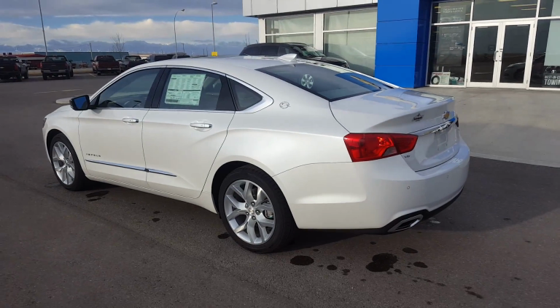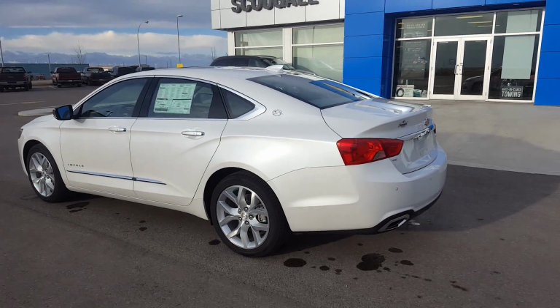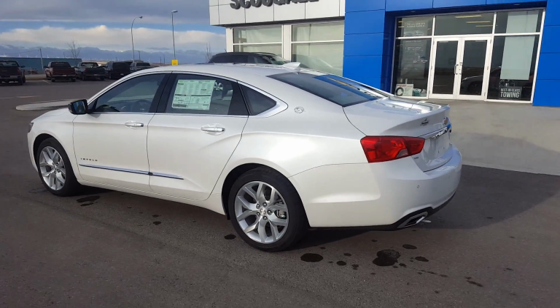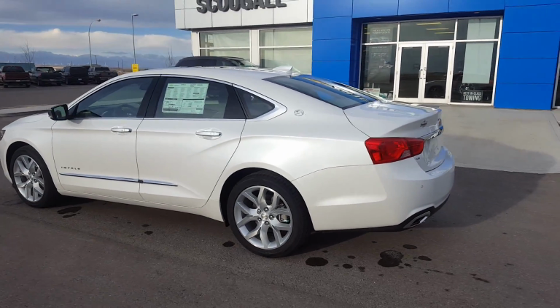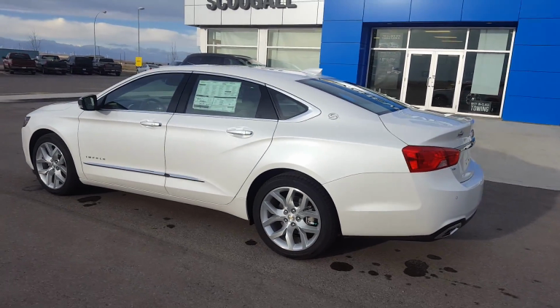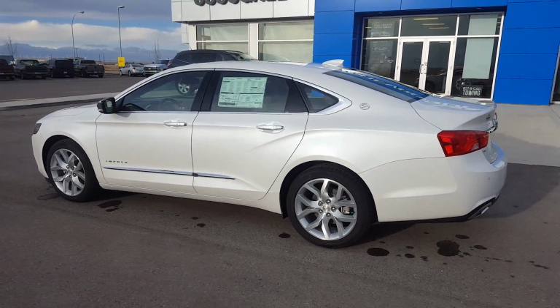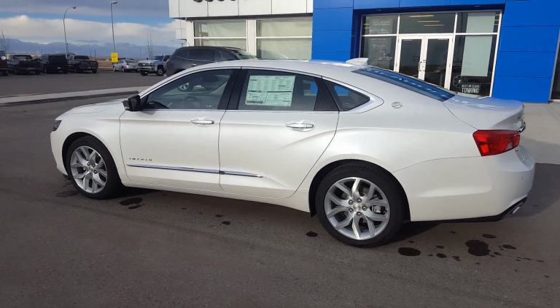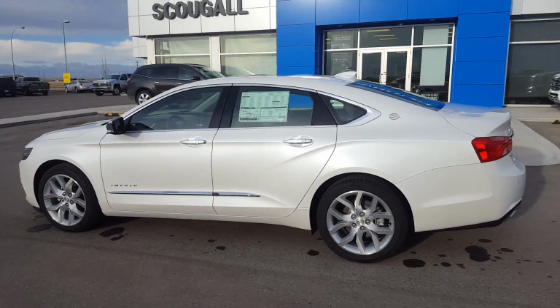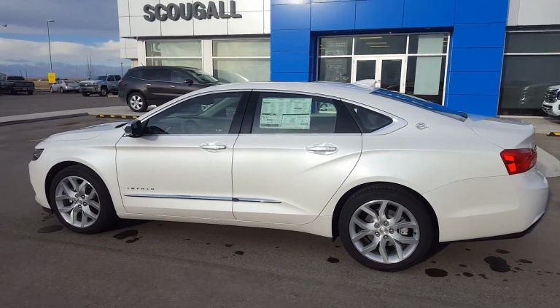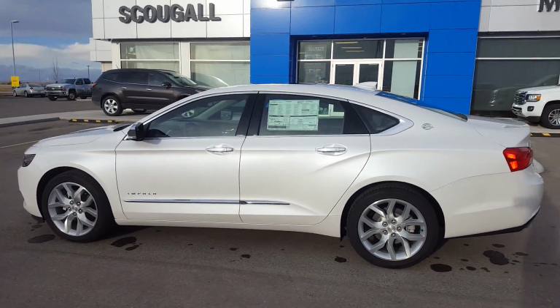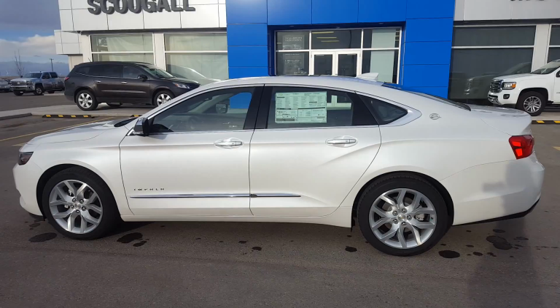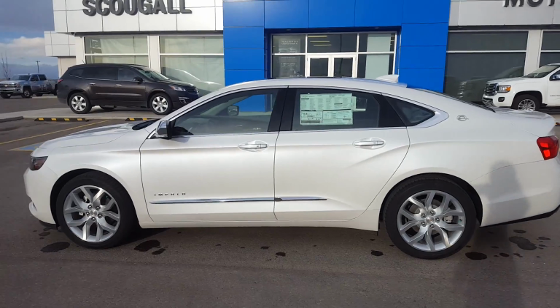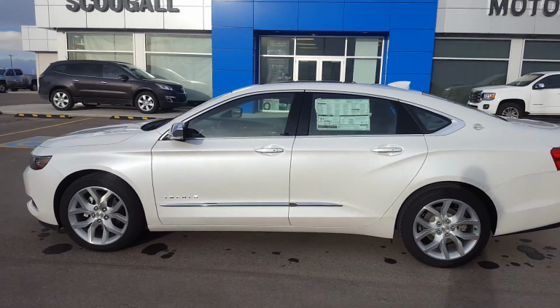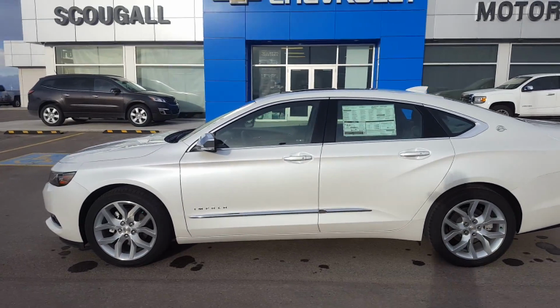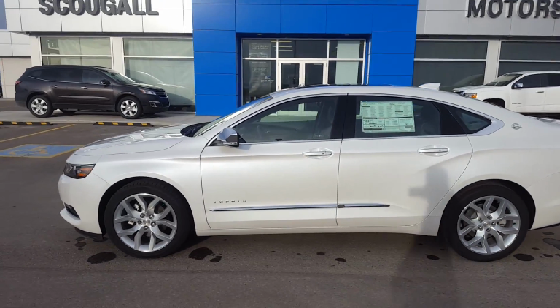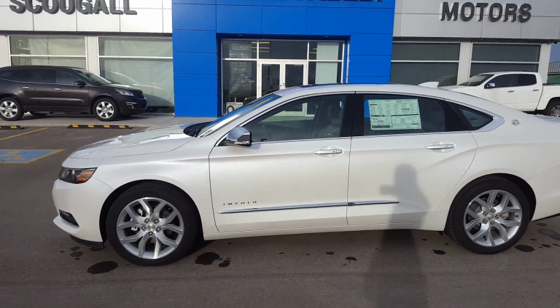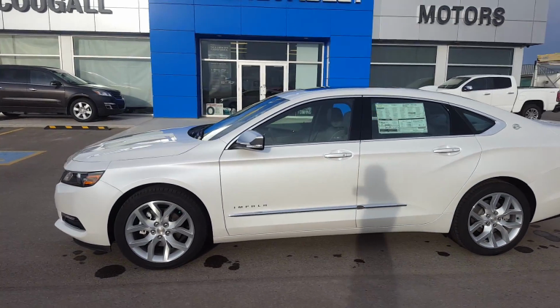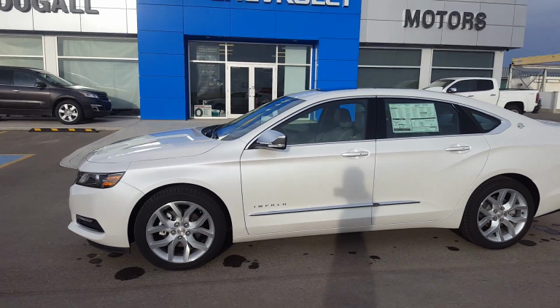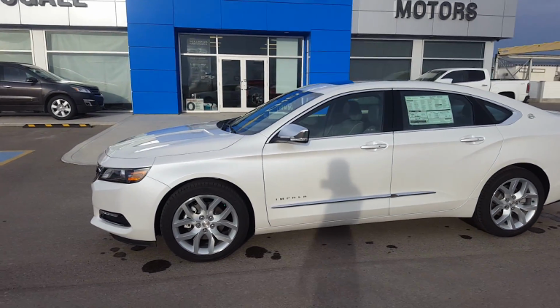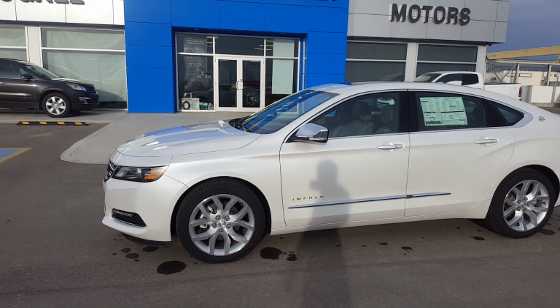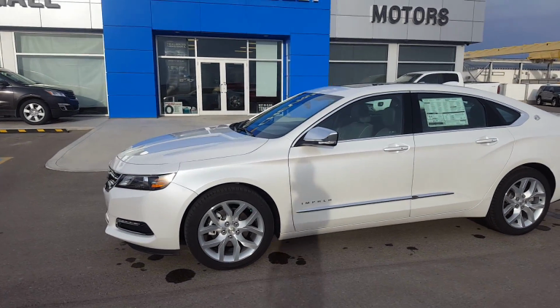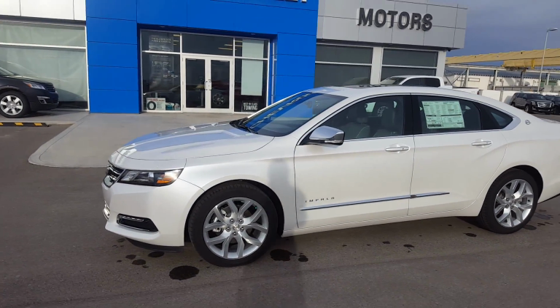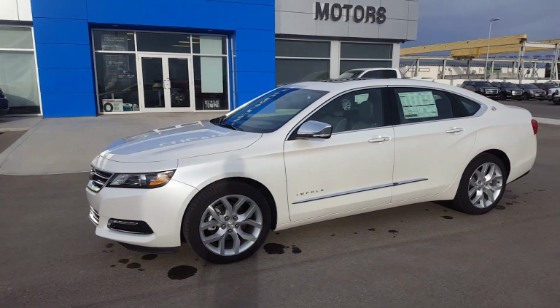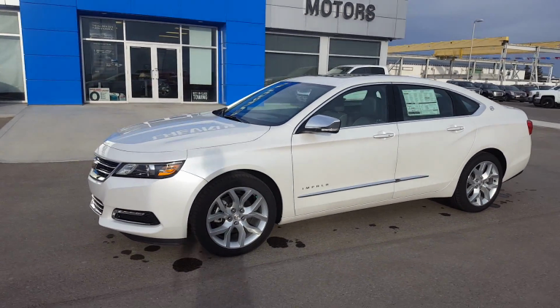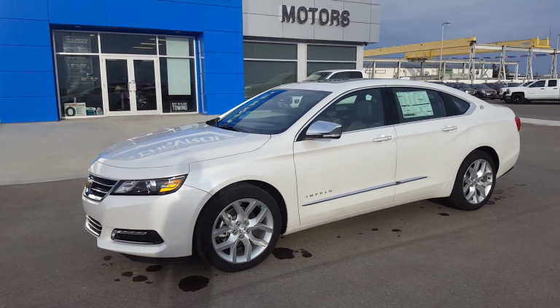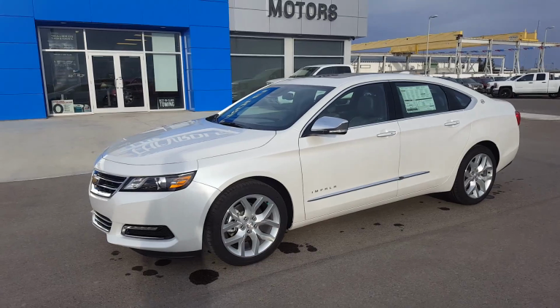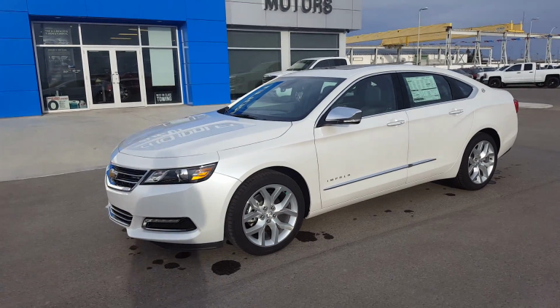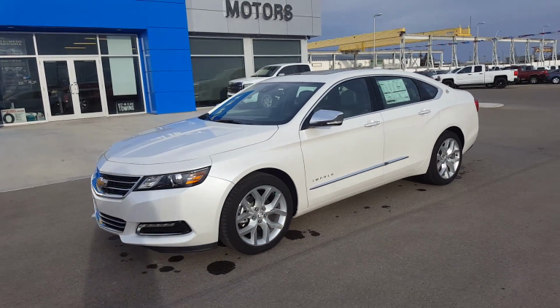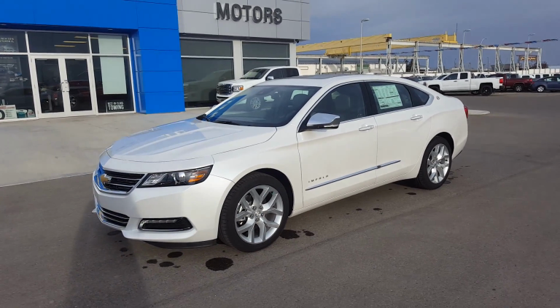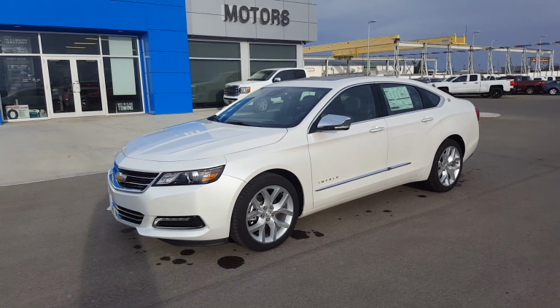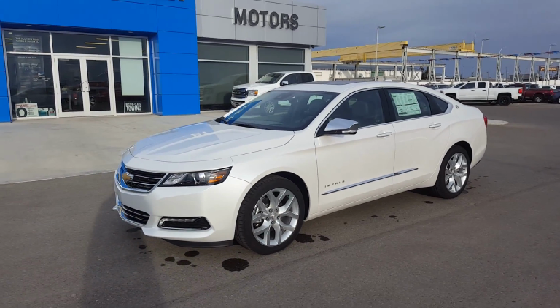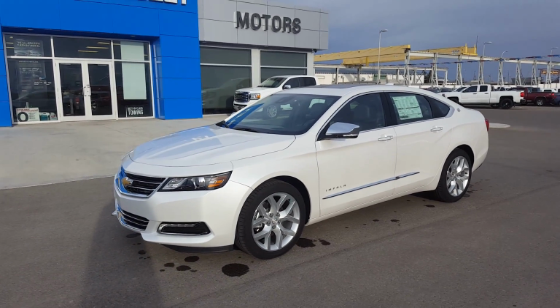This great looking full size sedan is listed on our website for $44,755. Give us a call today at 403-553-3311 or visit us on the web at scooglomotors.com.